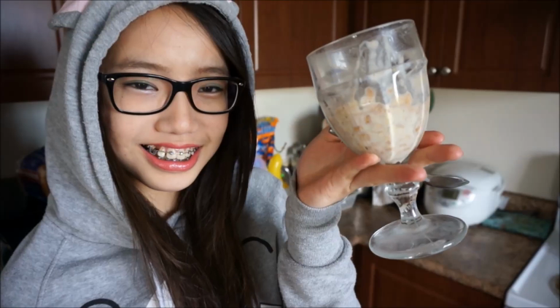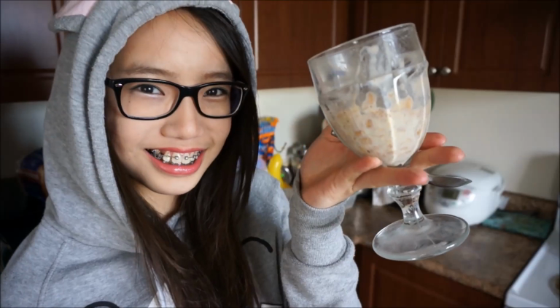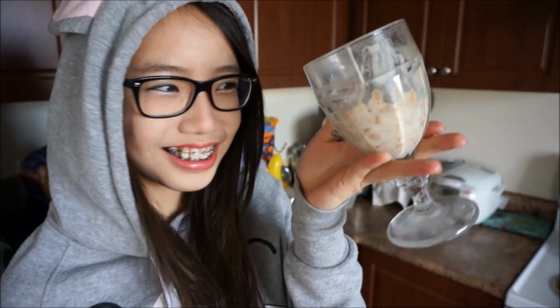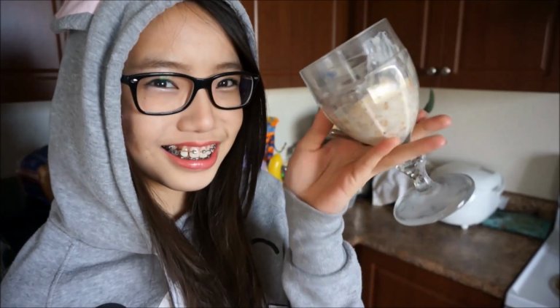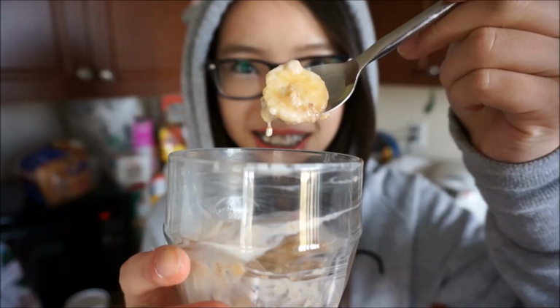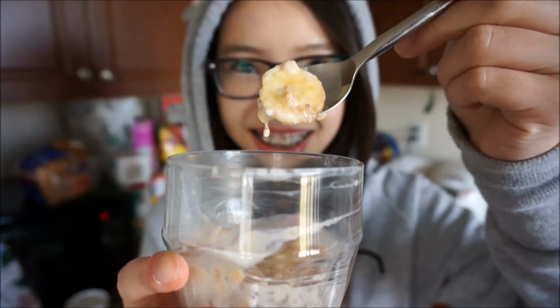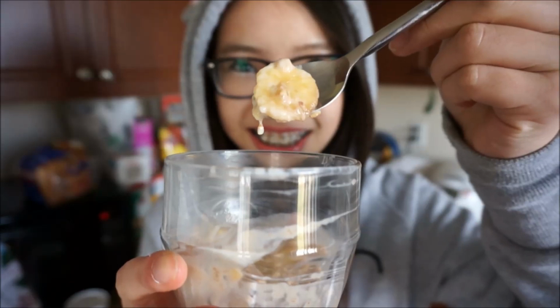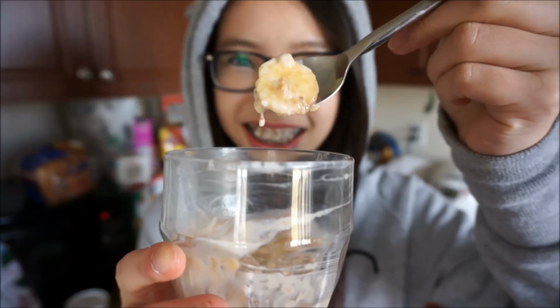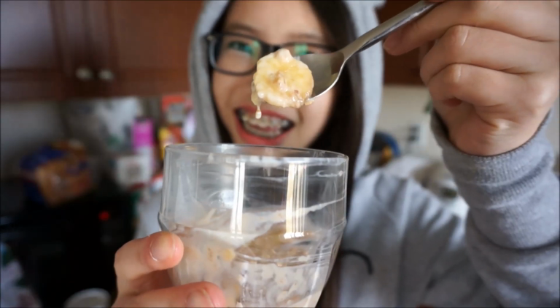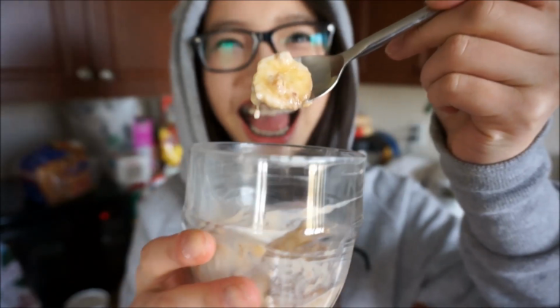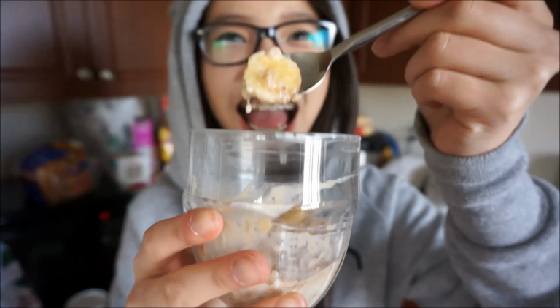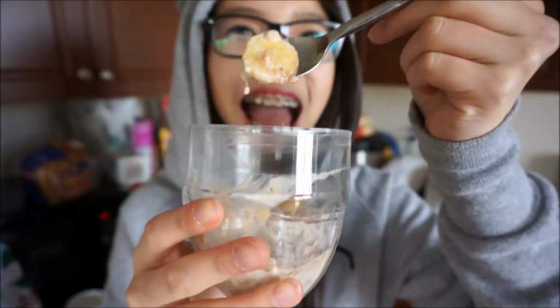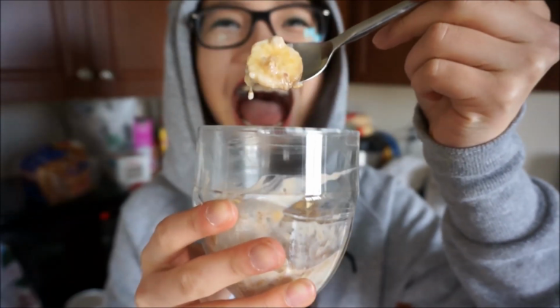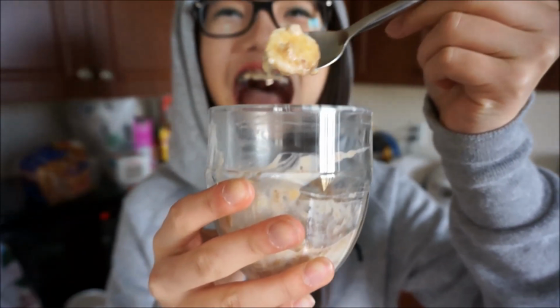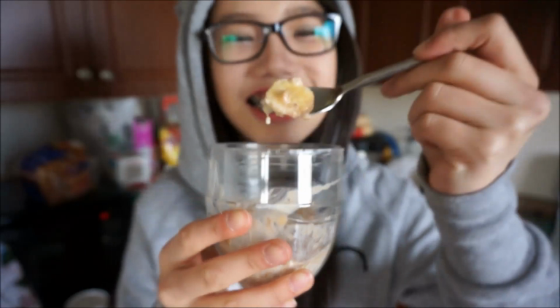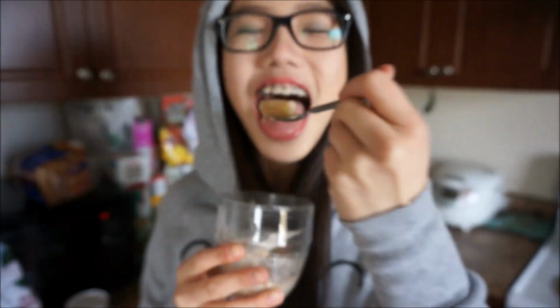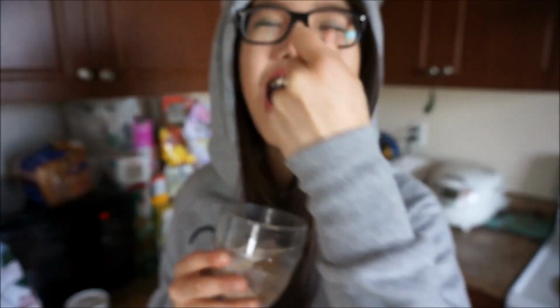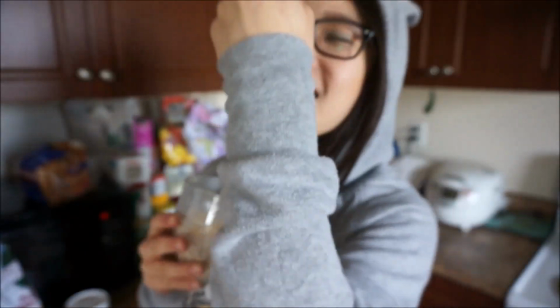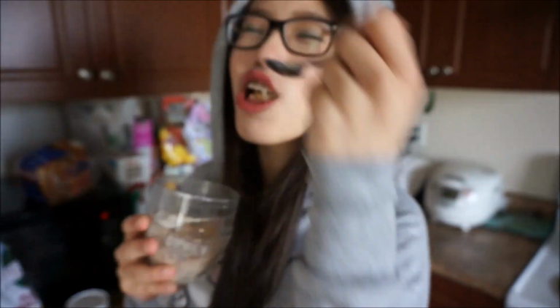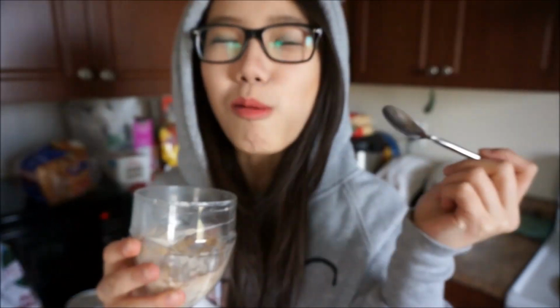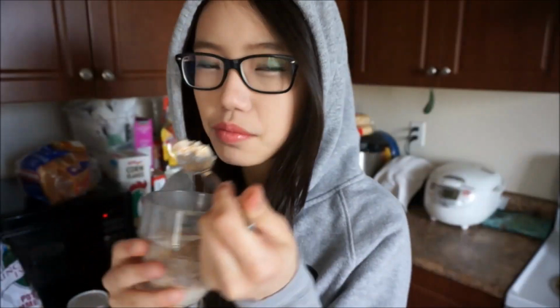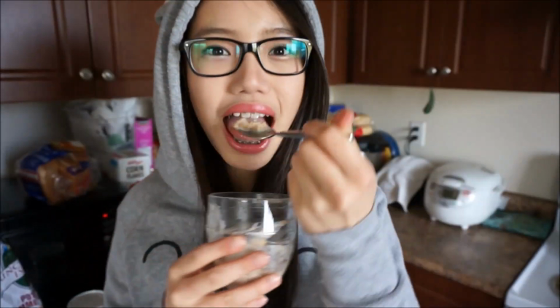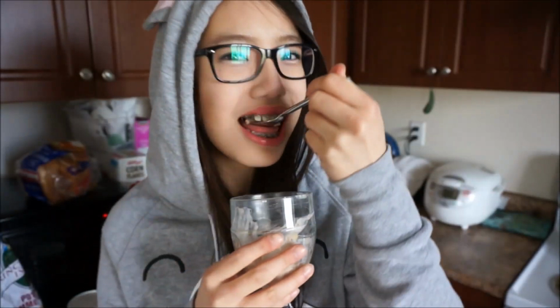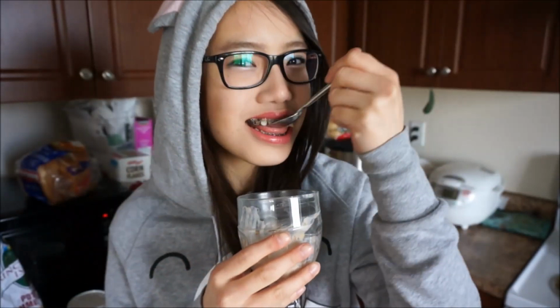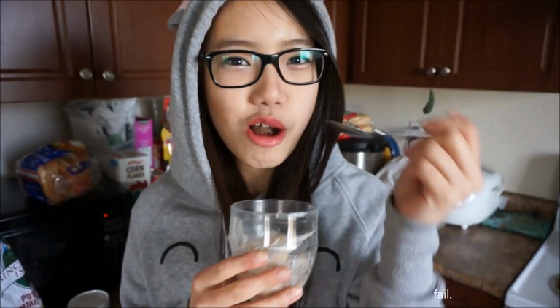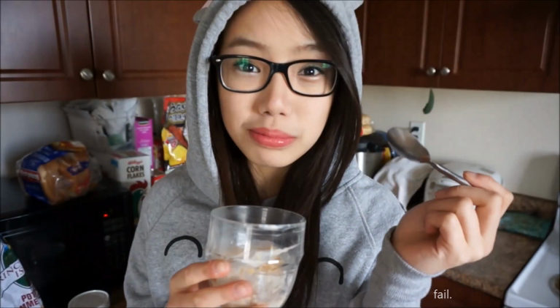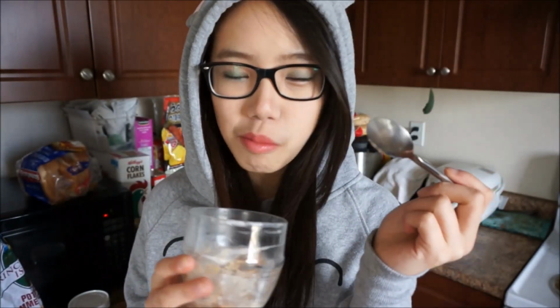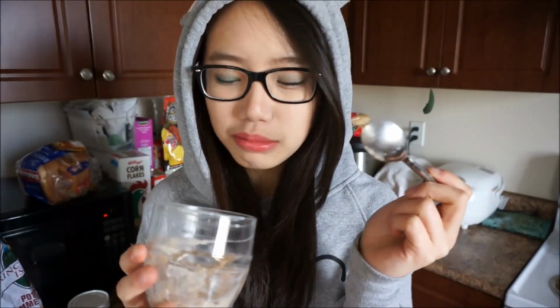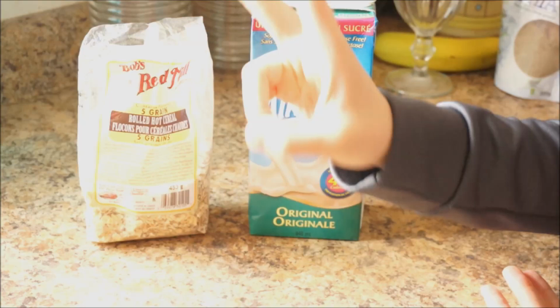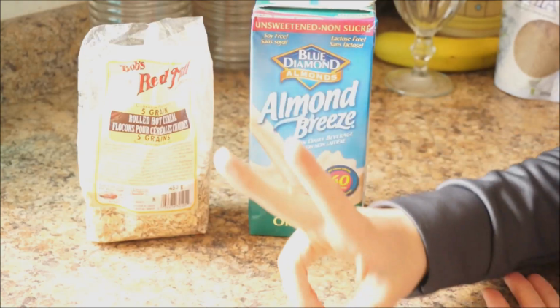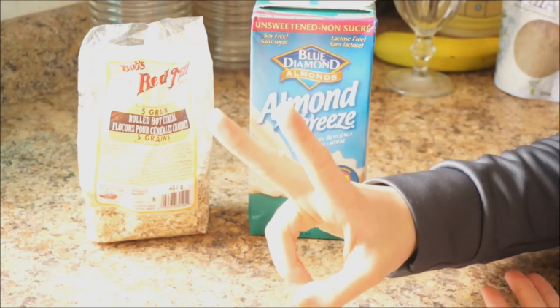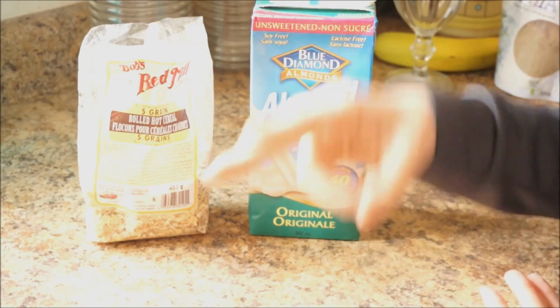All you got to do is spare less than five minutes before you sleep just to quickly prepare it. There are a million different ways you can make overnight oats but if you follow this video you'll be making my favorite recipe.